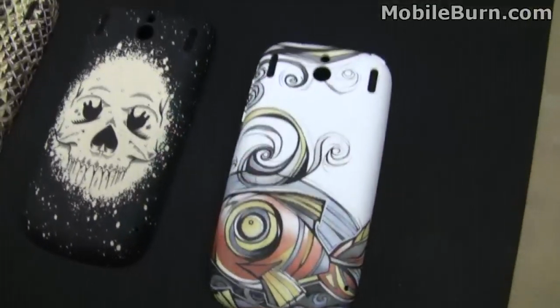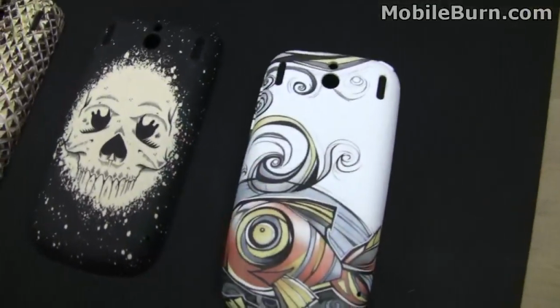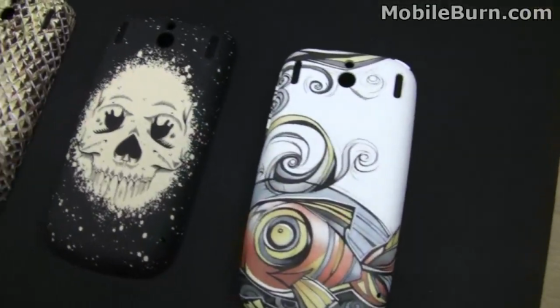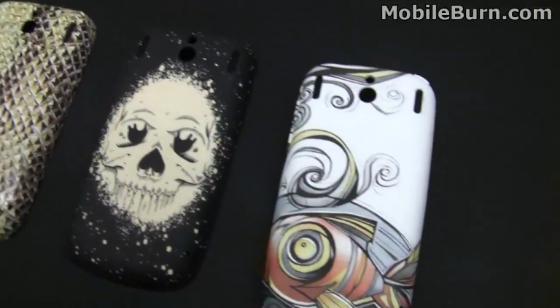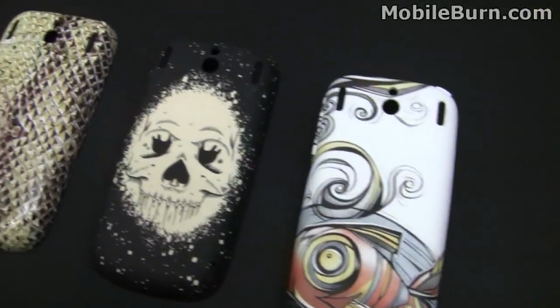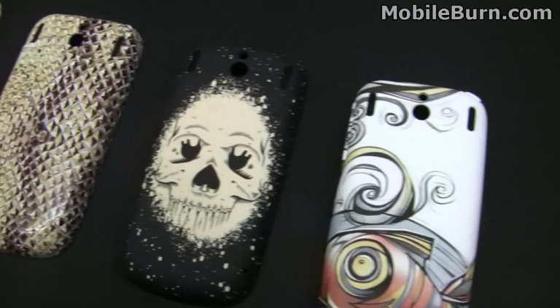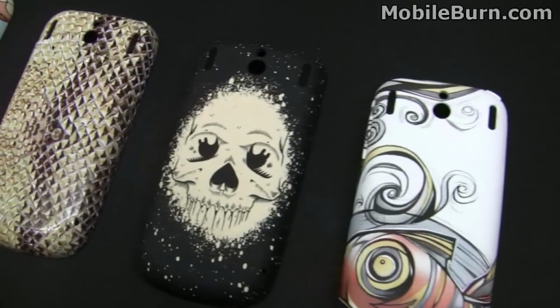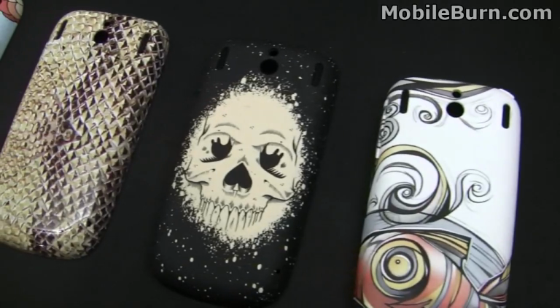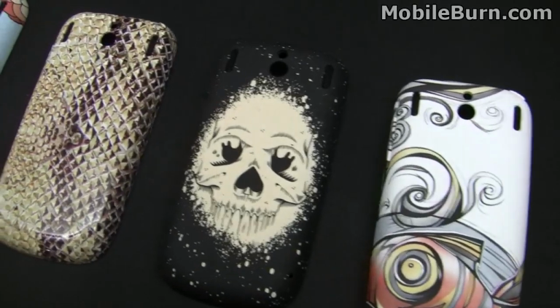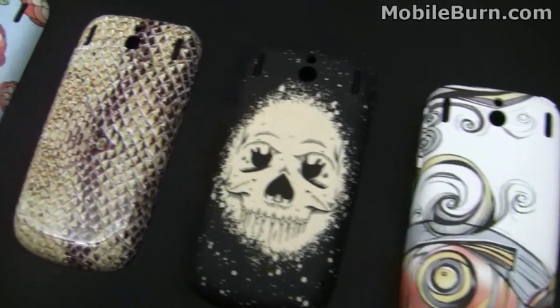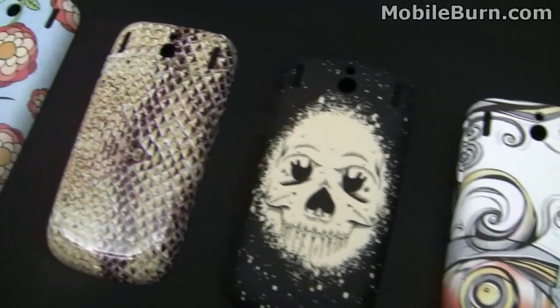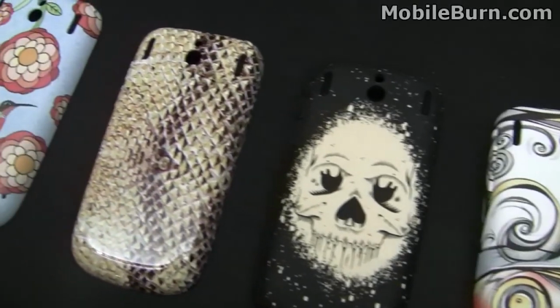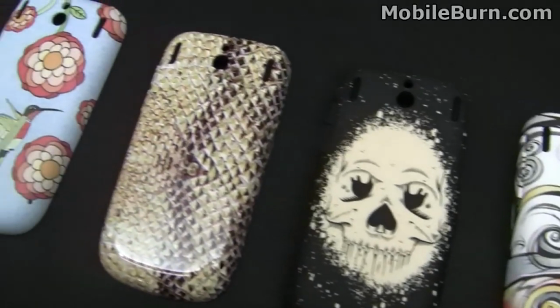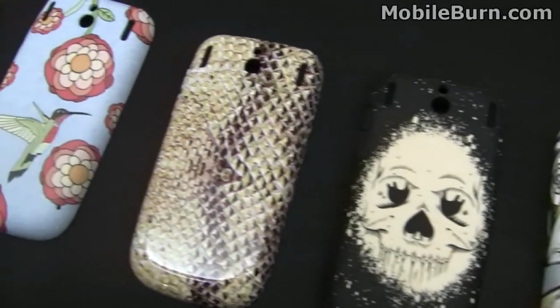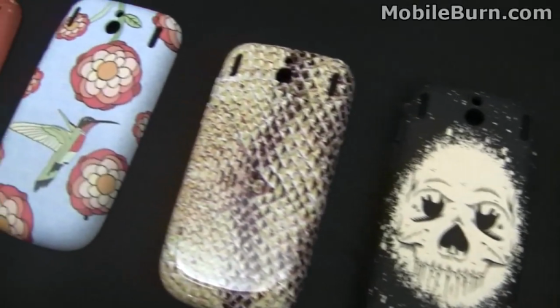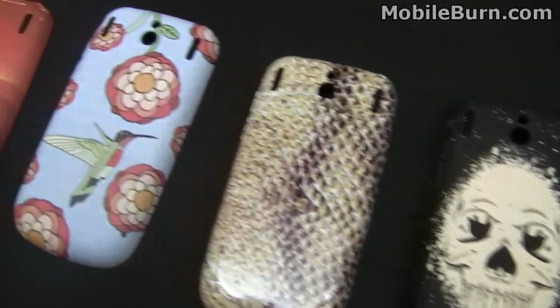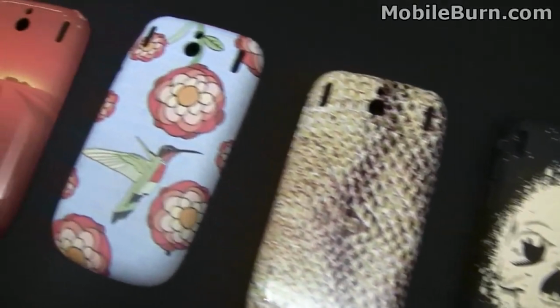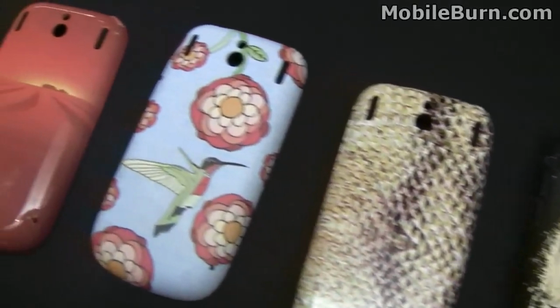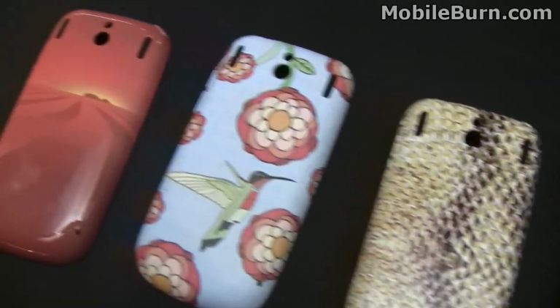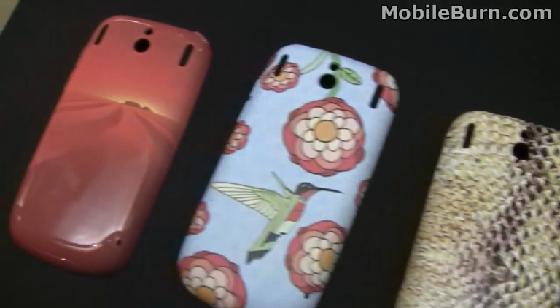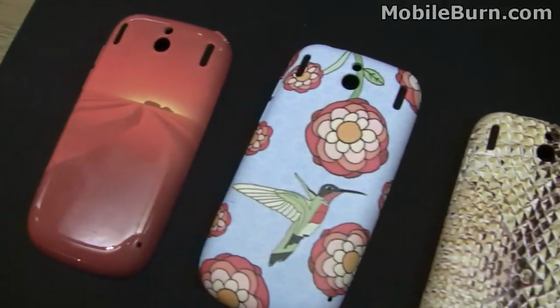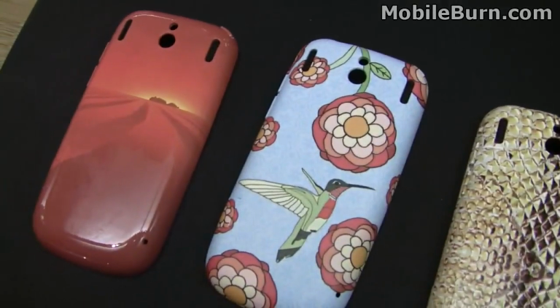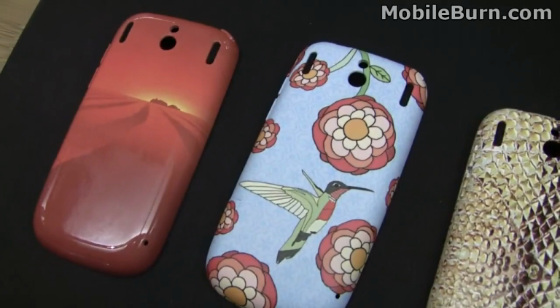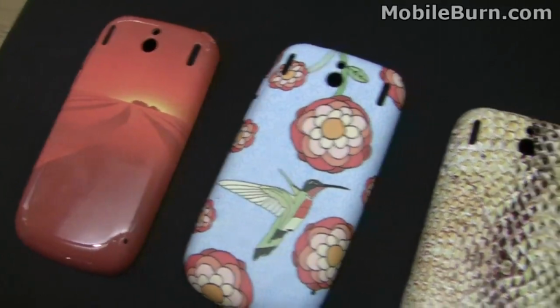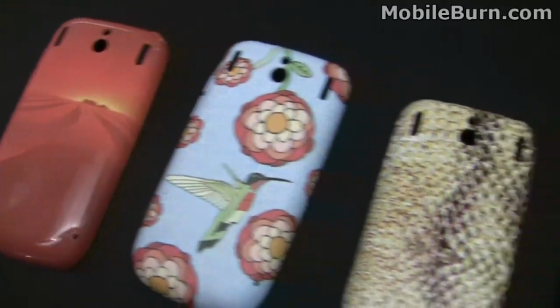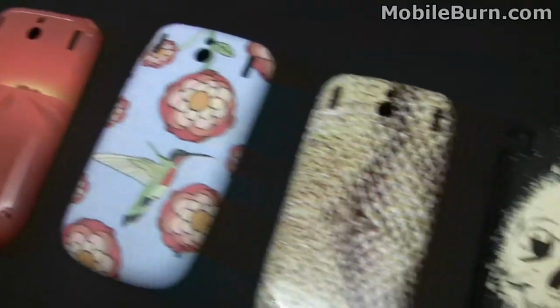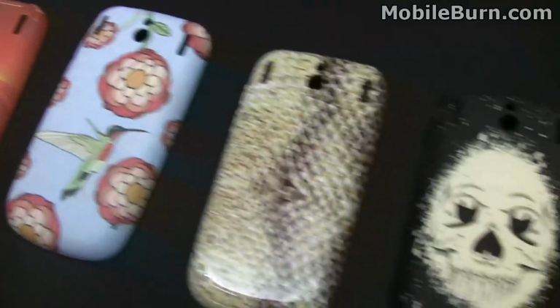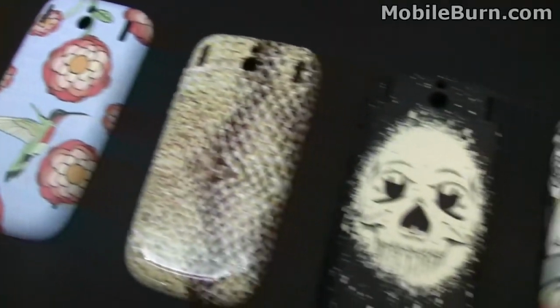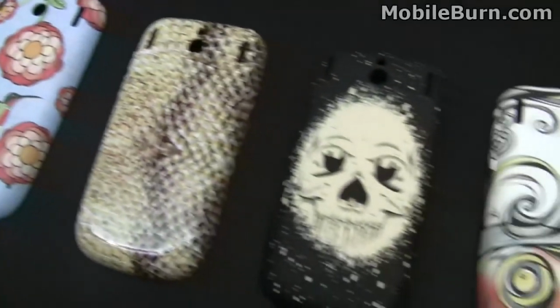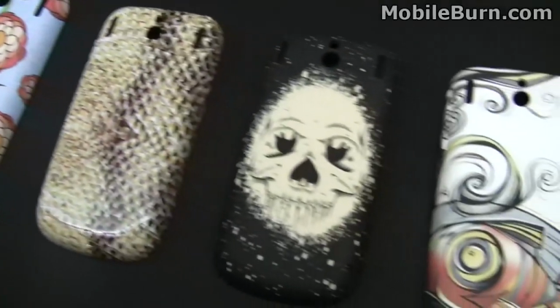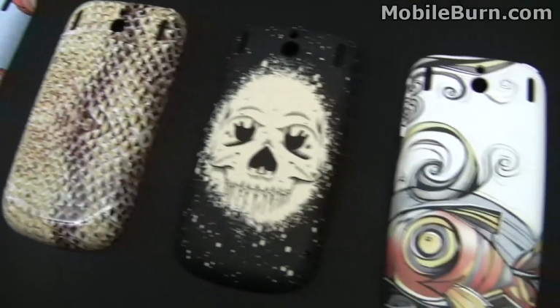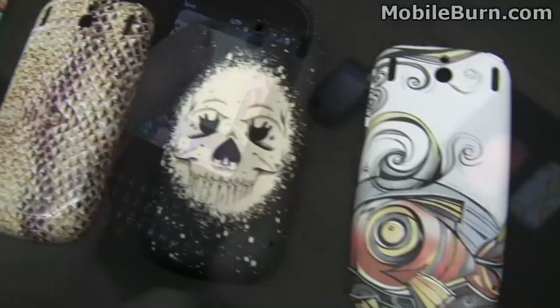Here are some of the custom arc backs that are going to be available for the Pixie. These are all touchstone-capable backs.